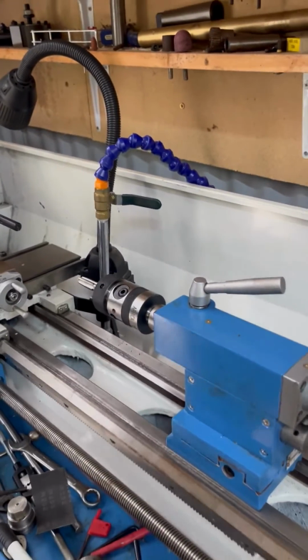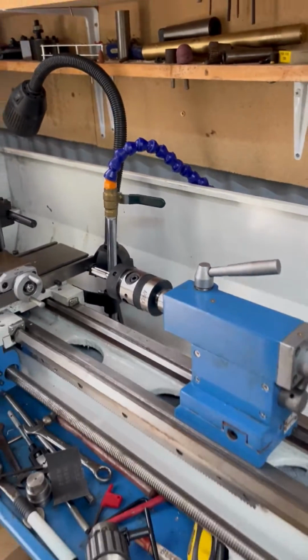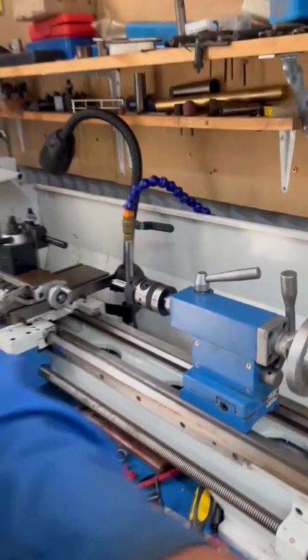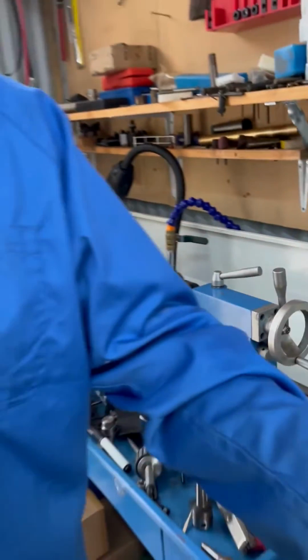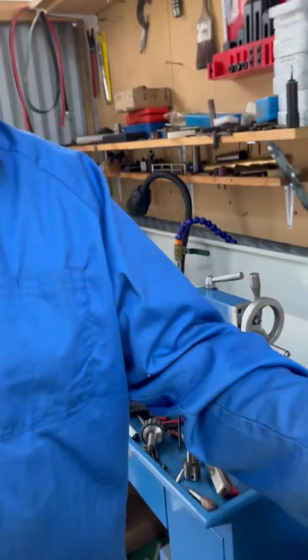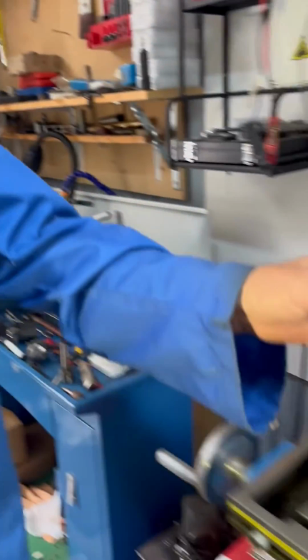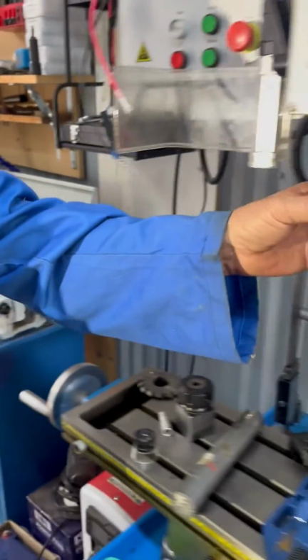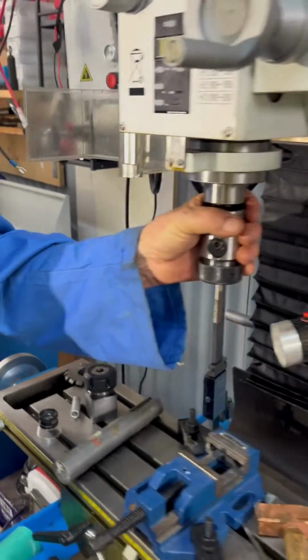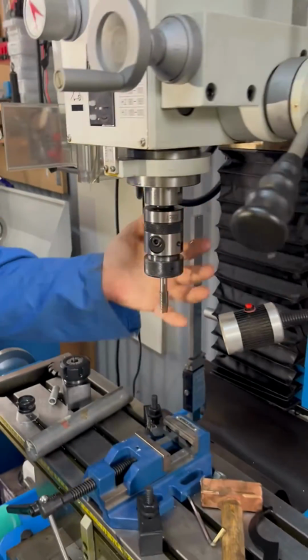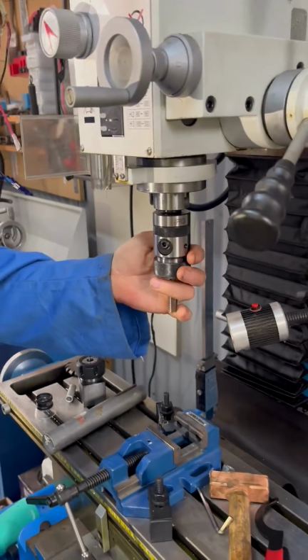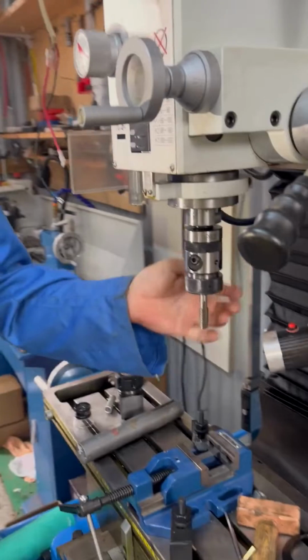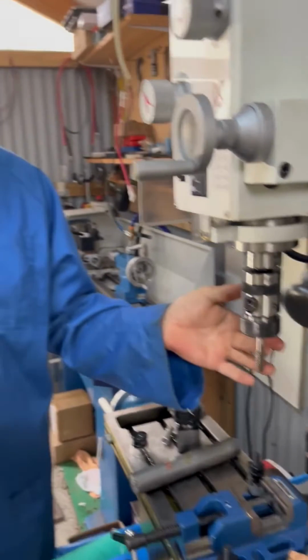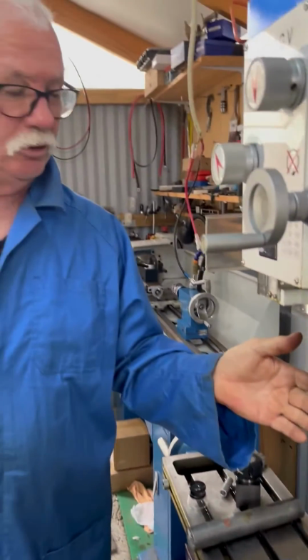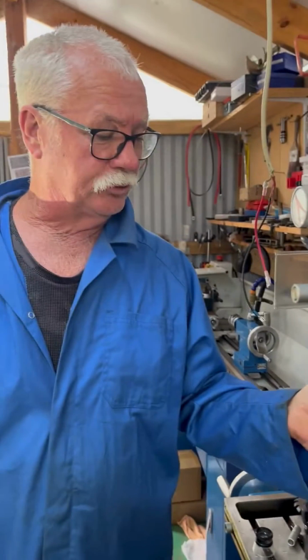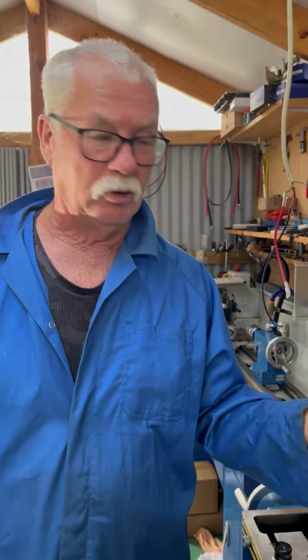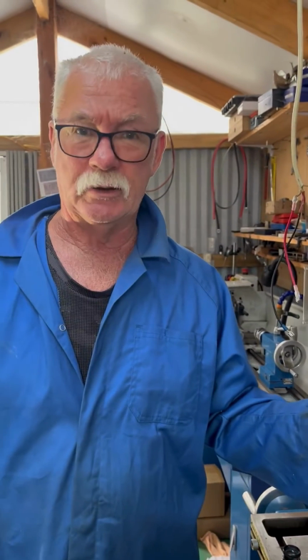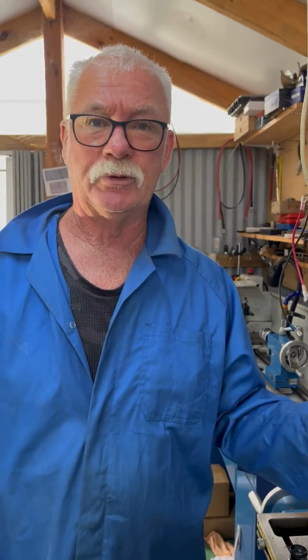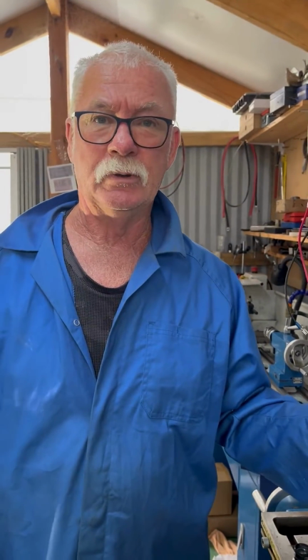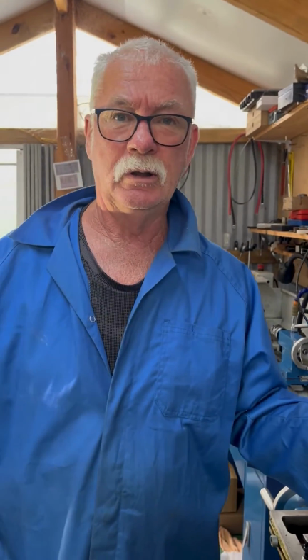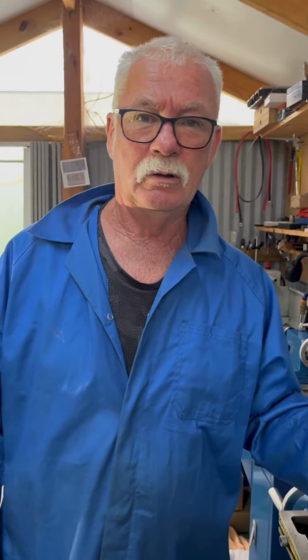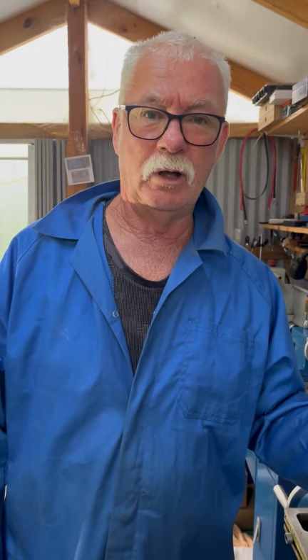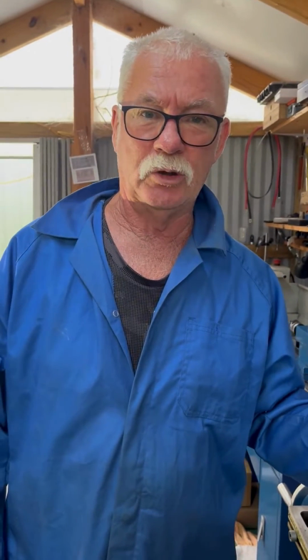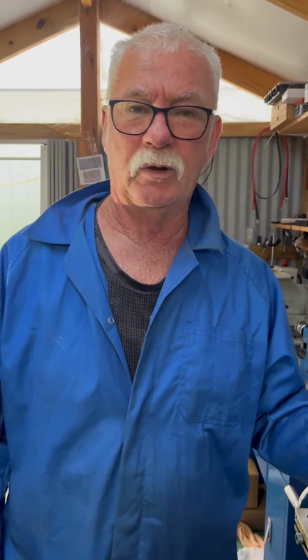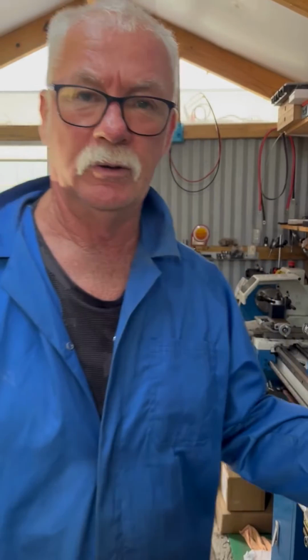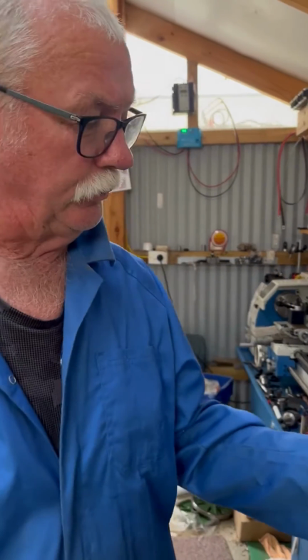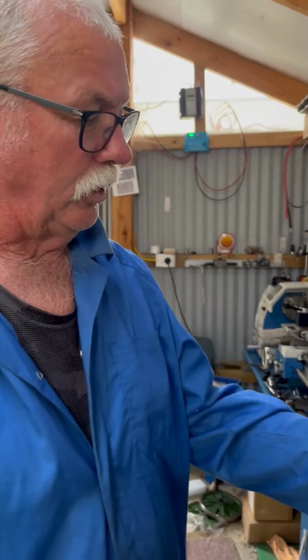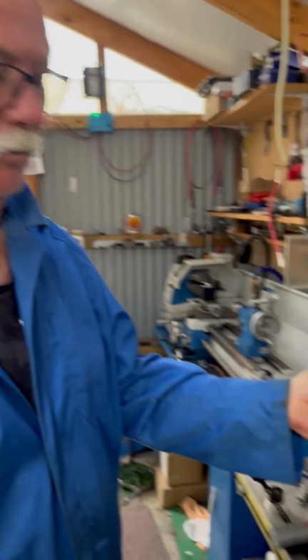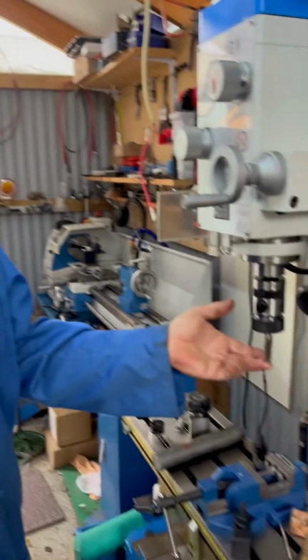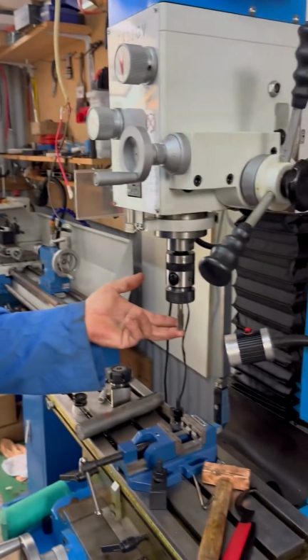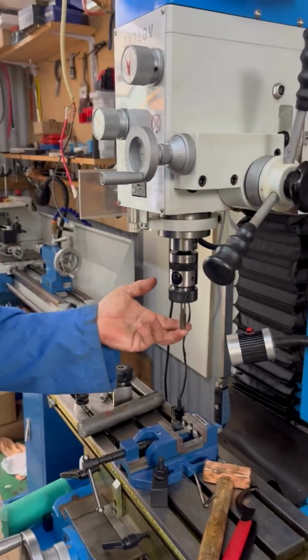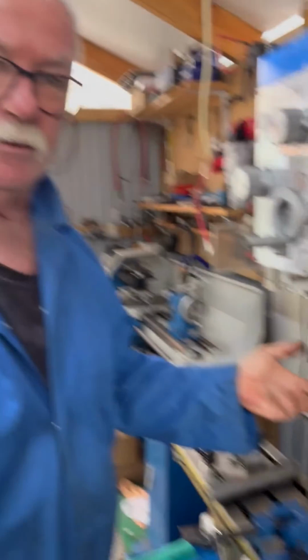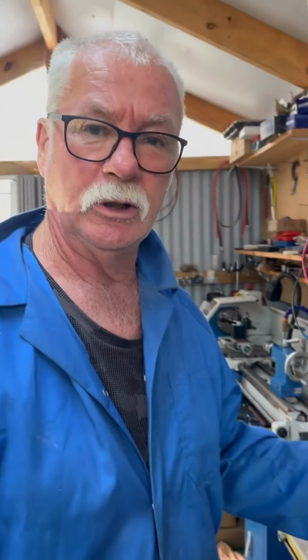All right, so these are these little tapping heads. We've got them in two Morse and three Morse. We actually do also sell gun taps. So I hope that's a little bit of an eye opener for you if you want to use a tapping head. Thank you.